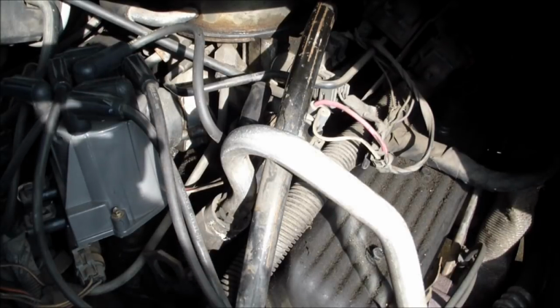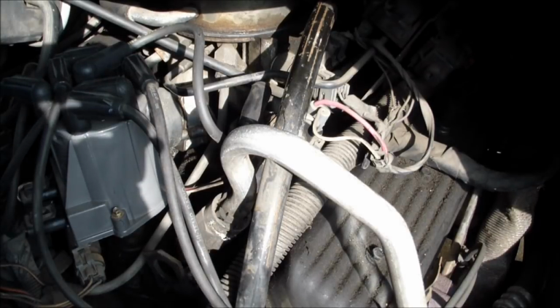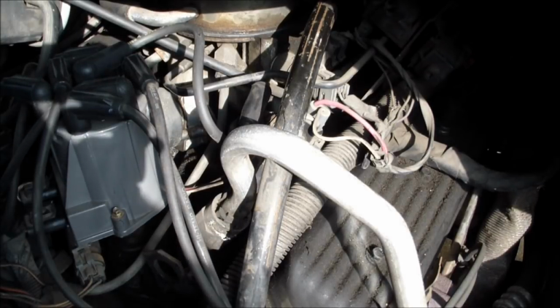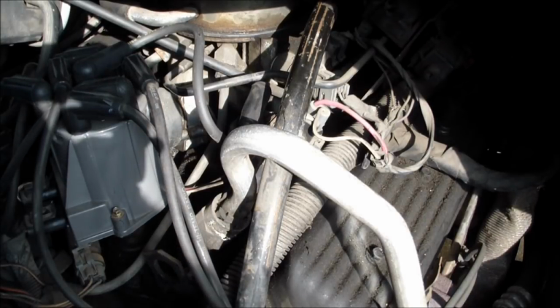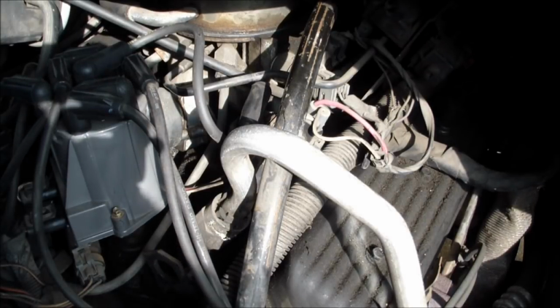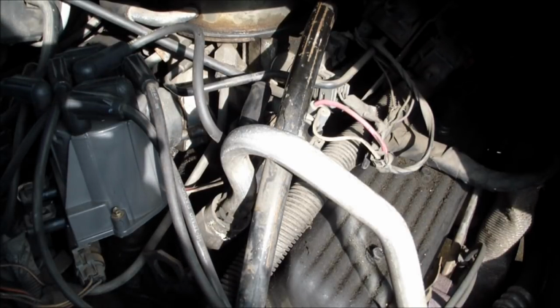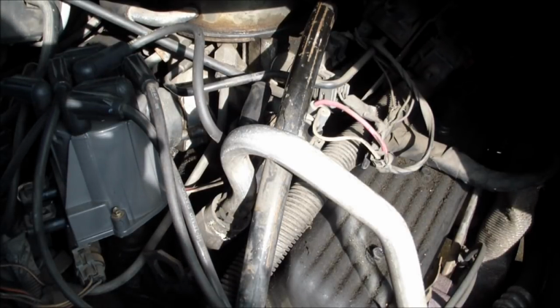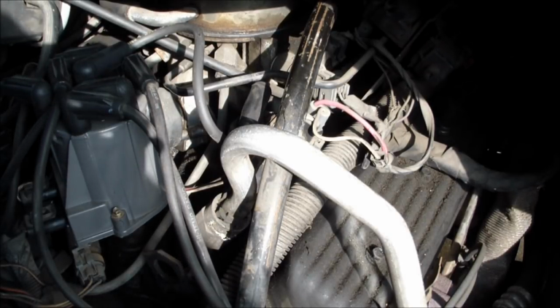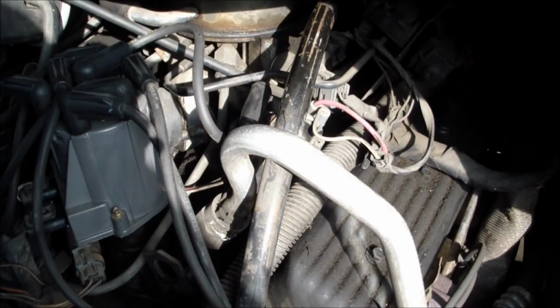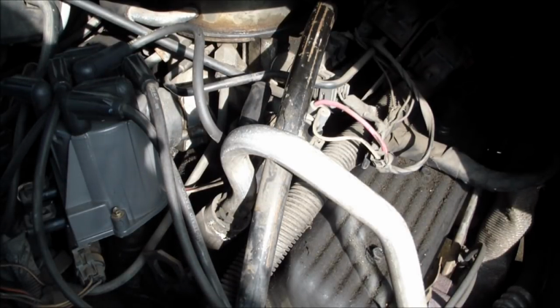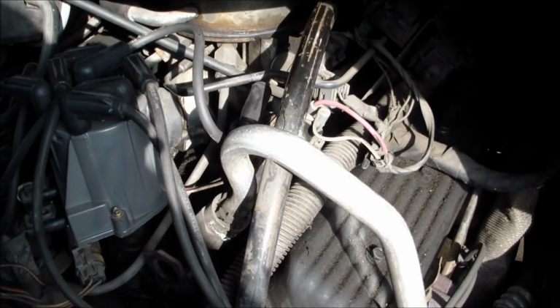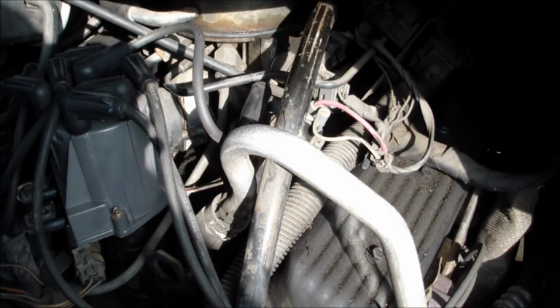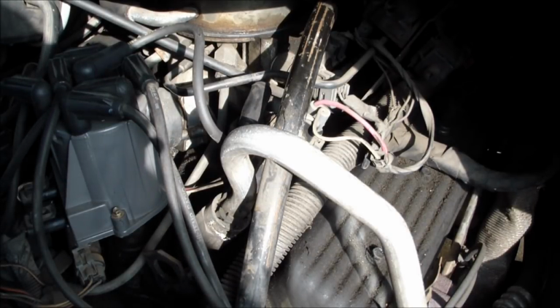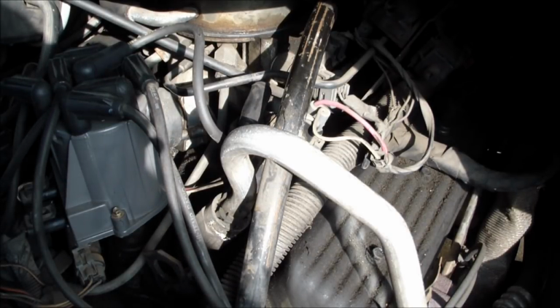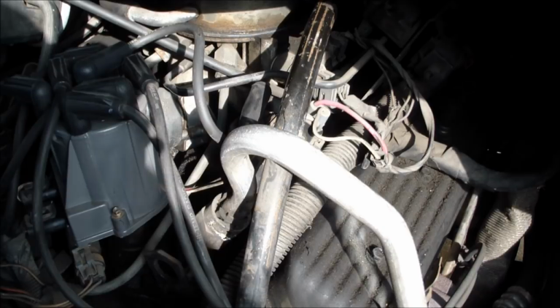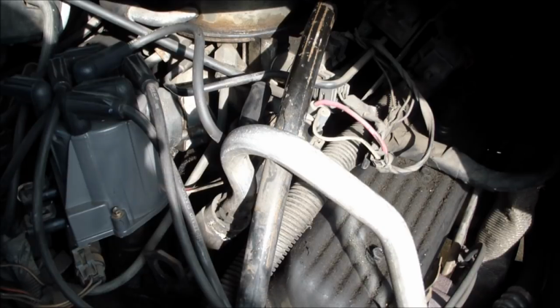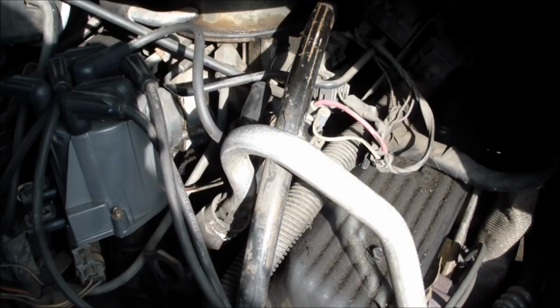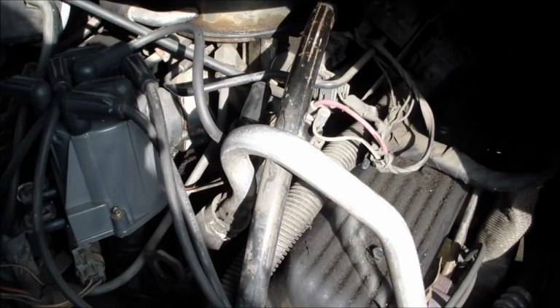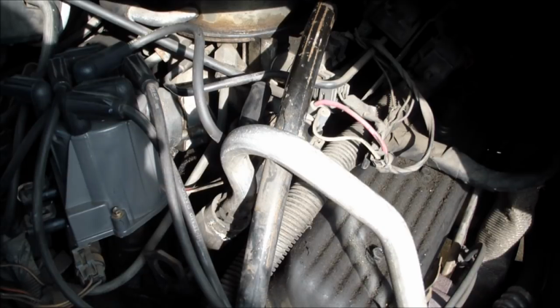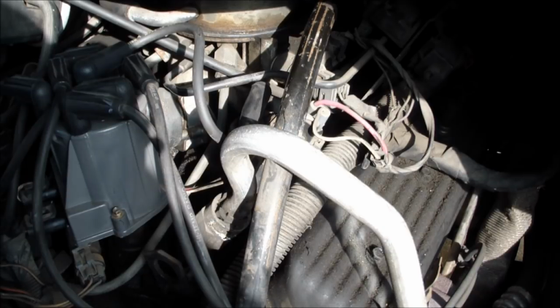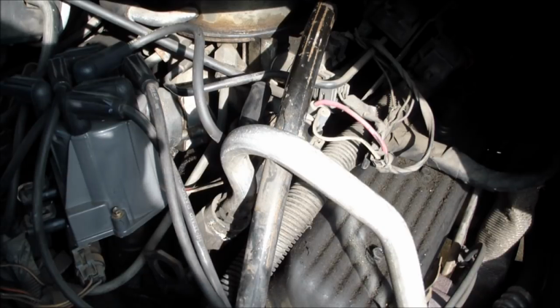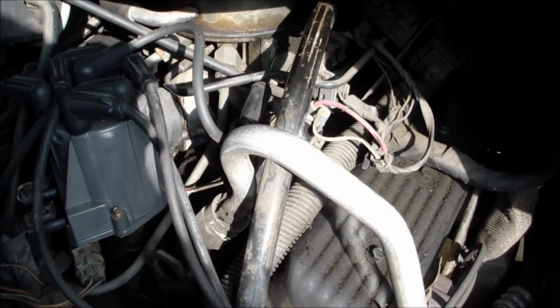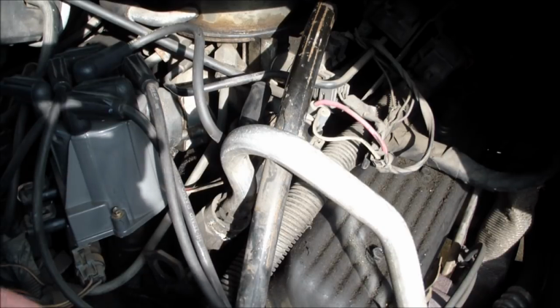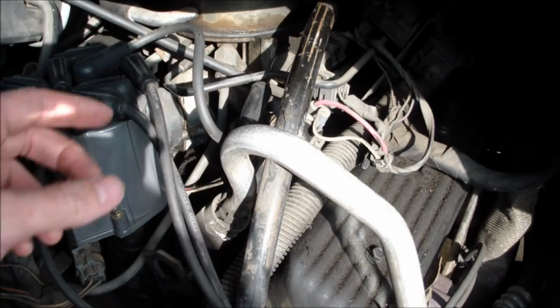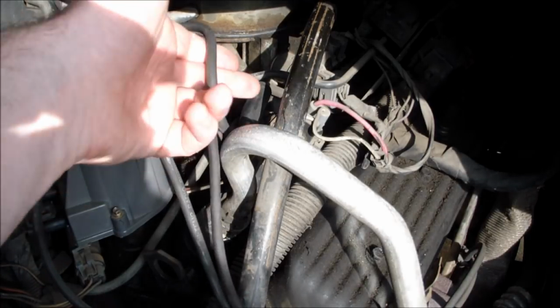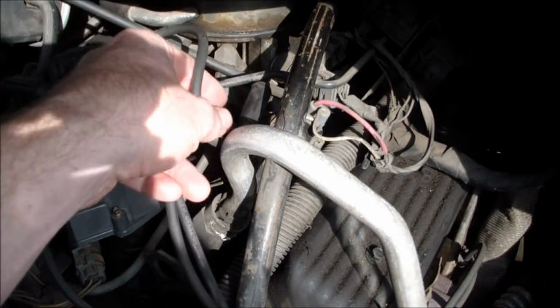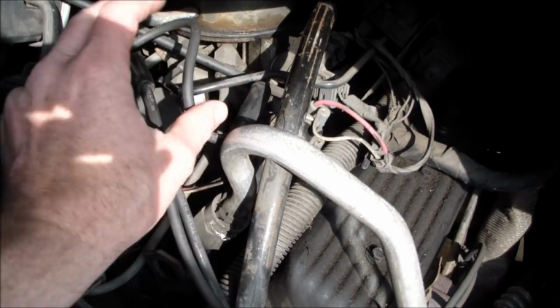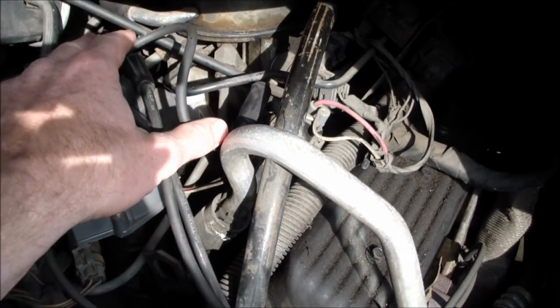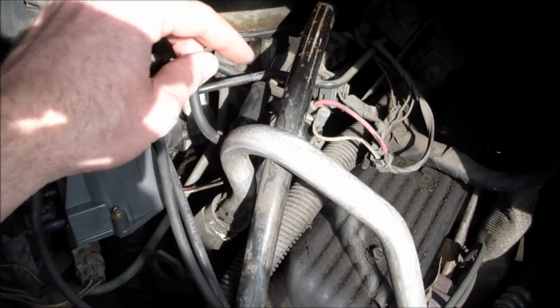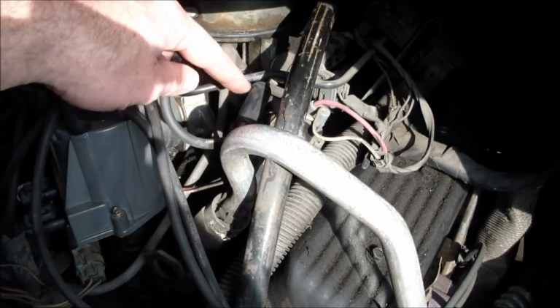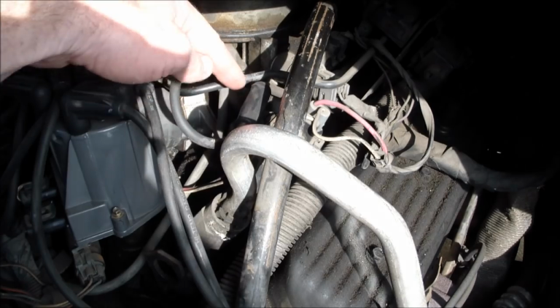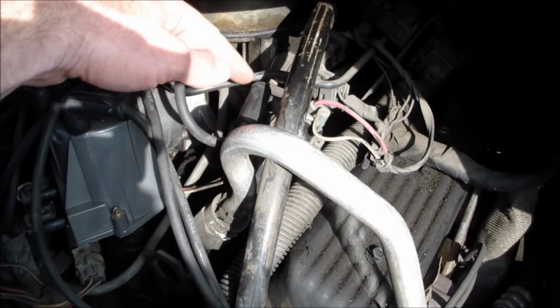Here's how to remove the ignition coil in a GMC Safari van. This is a 1993 GMC Safari van. The ignition coil is right here next to the distributor cap.